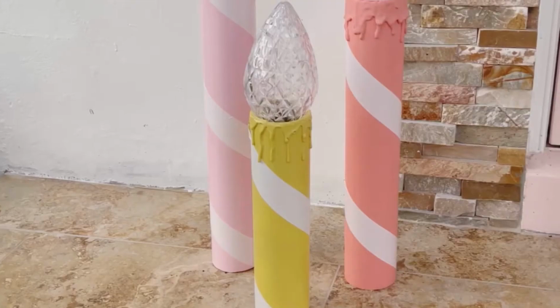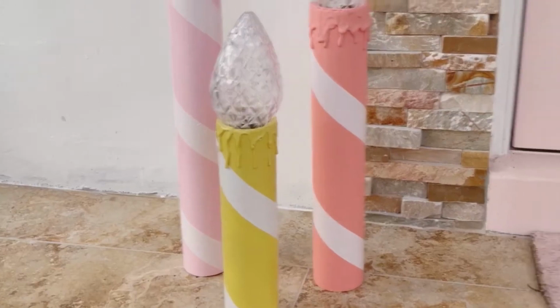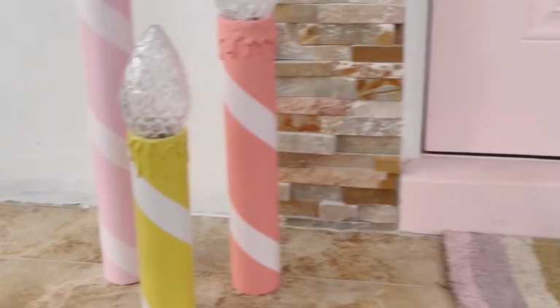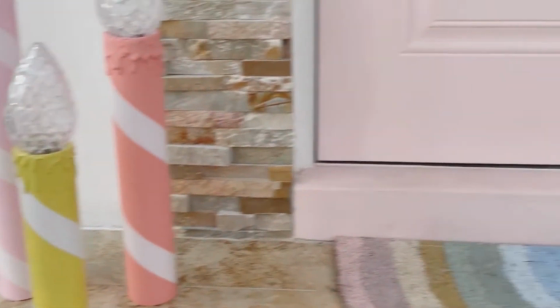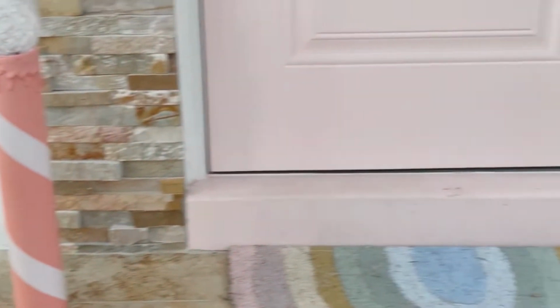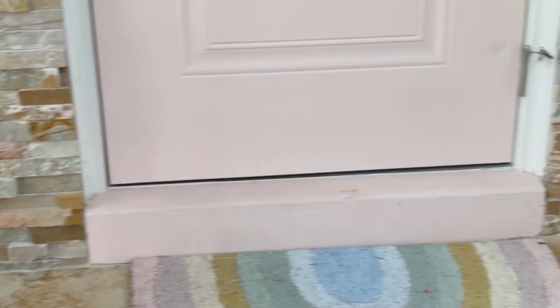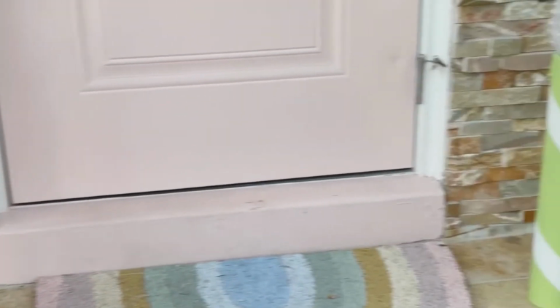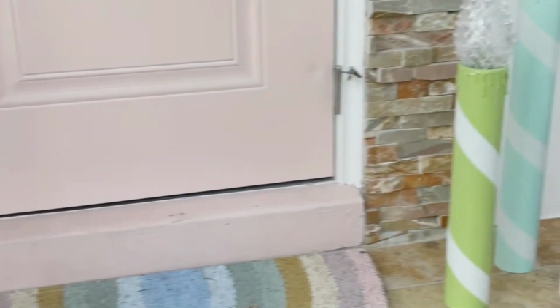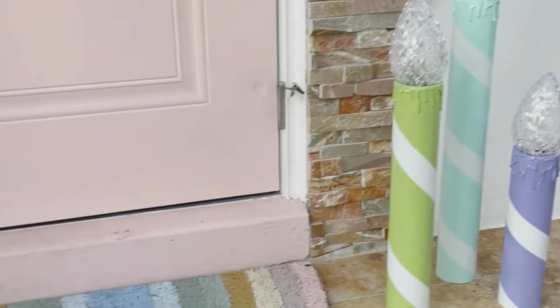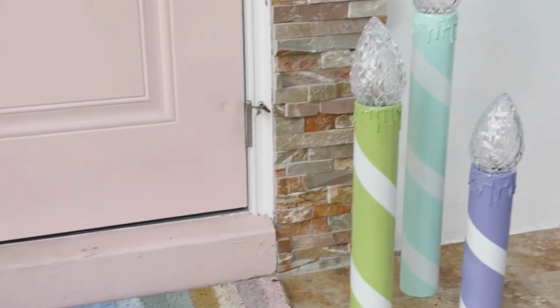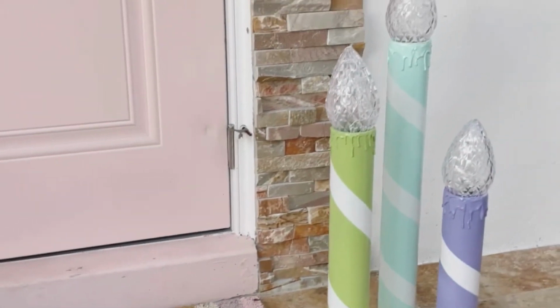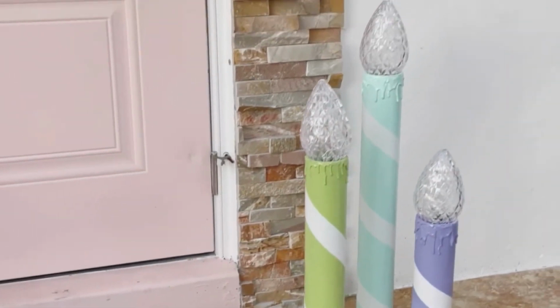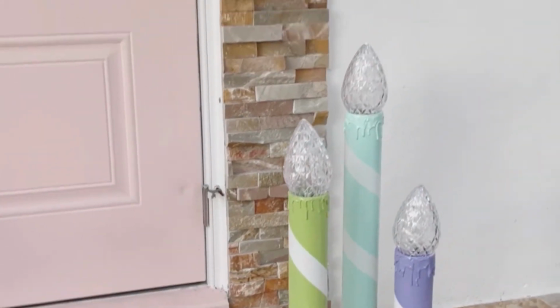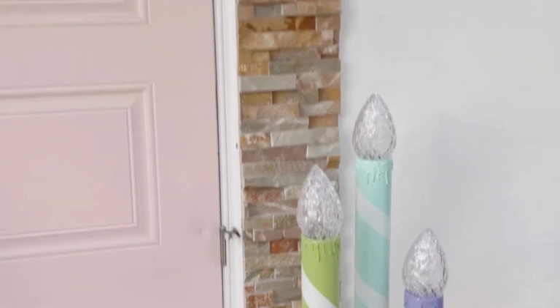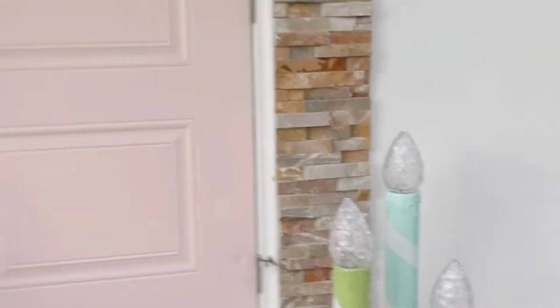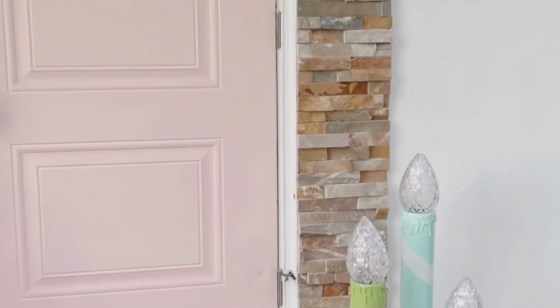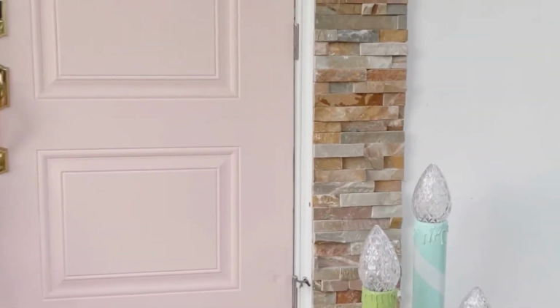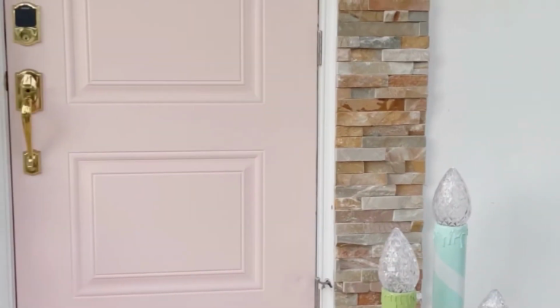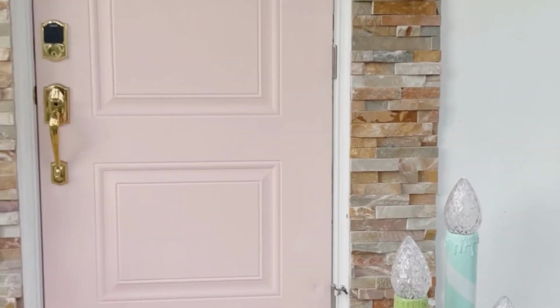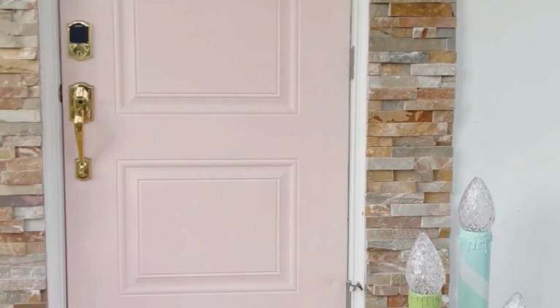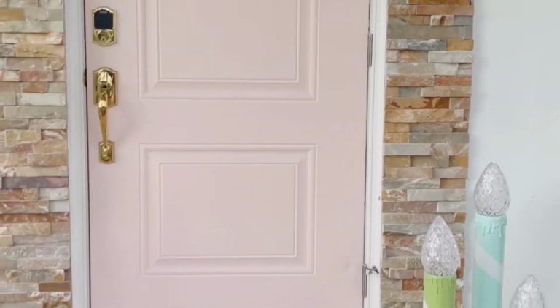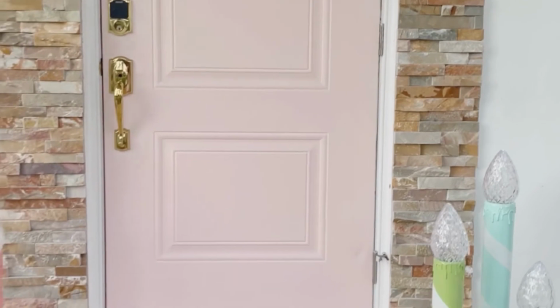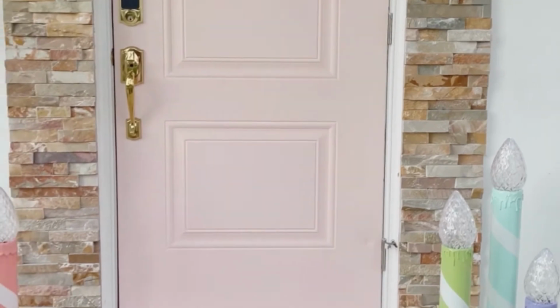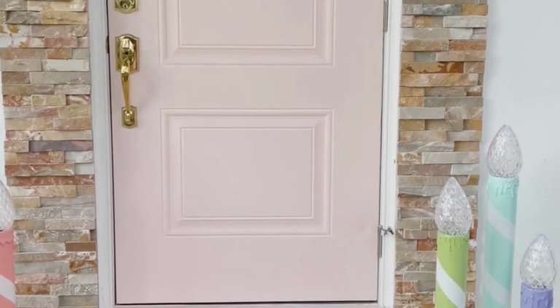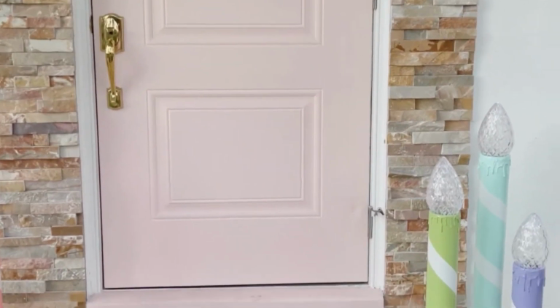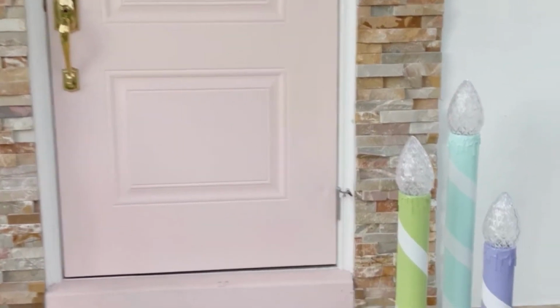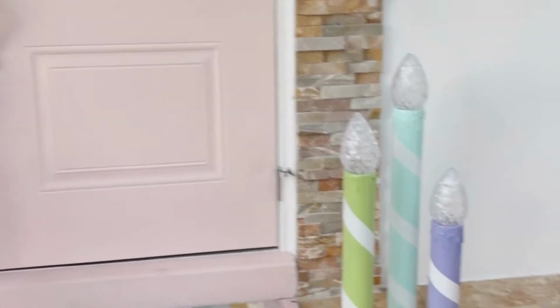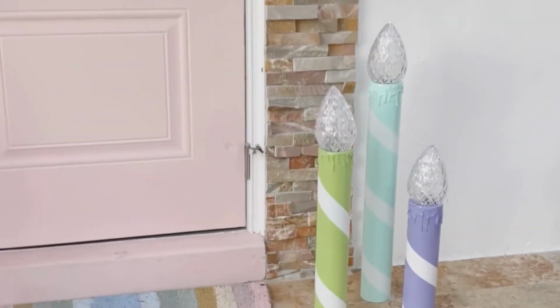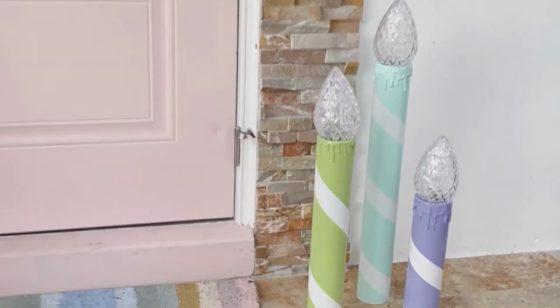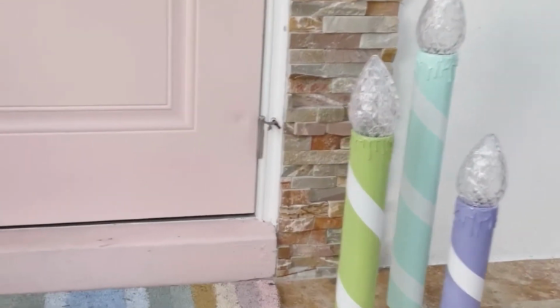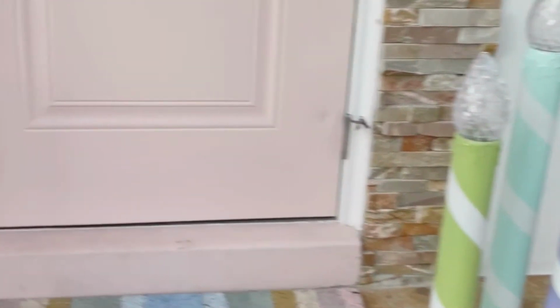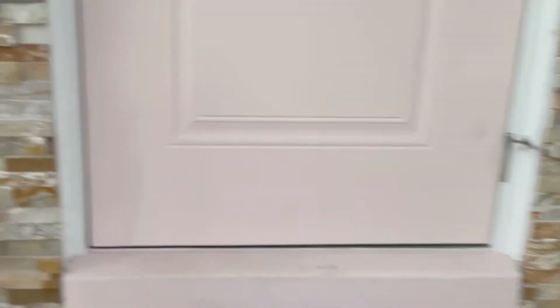I love the look of vintage candles so I thought I could make a giant version for my holiday decorations this year. These are made from PVC pipes and duct tape. These giant Christmas candles are super easy to make and look so festive on a front porch. I'm excited to show you how to make these.